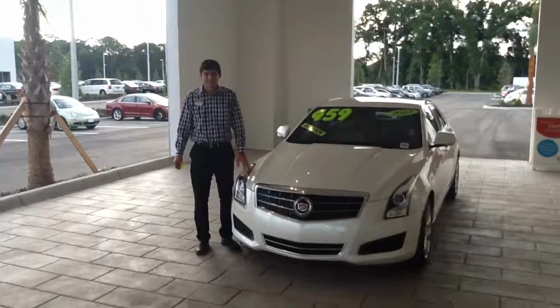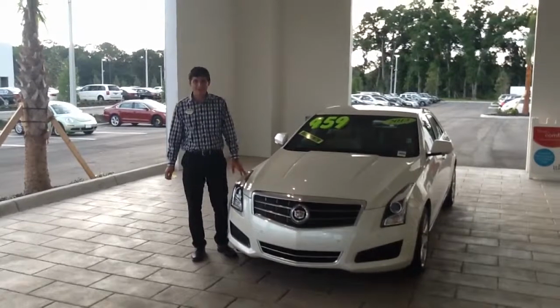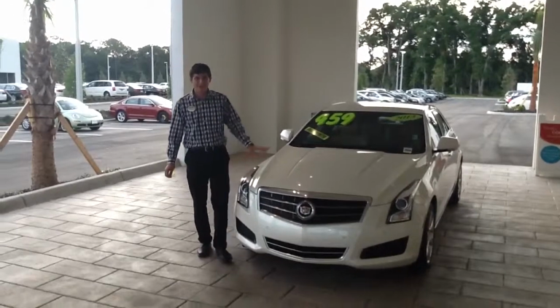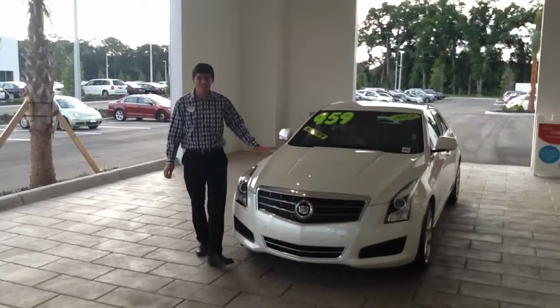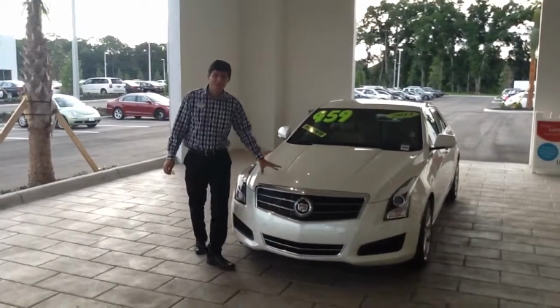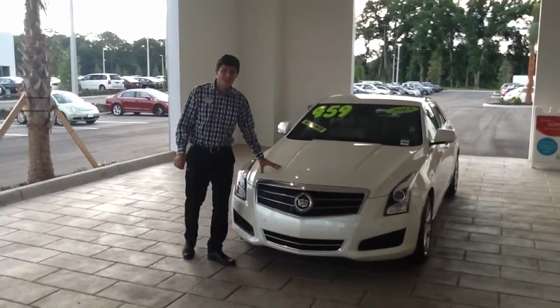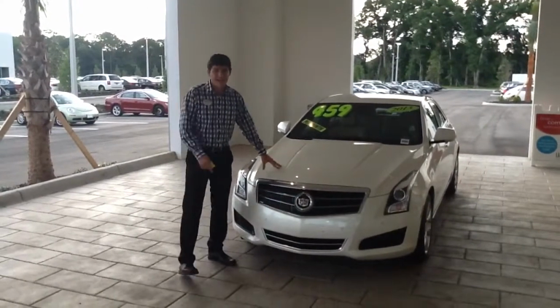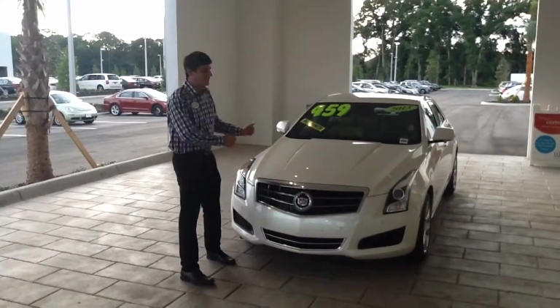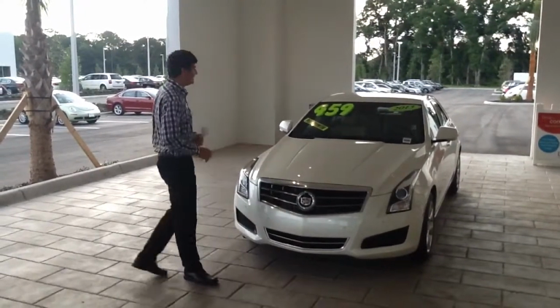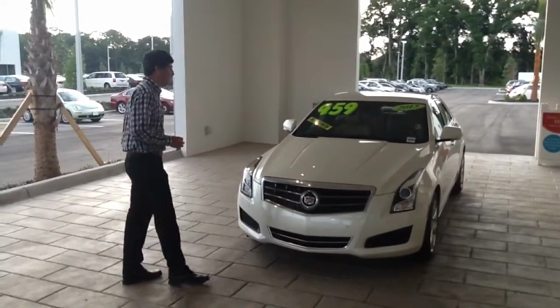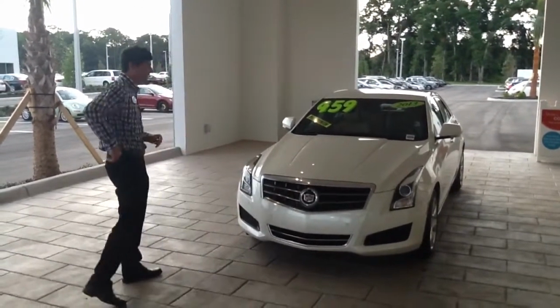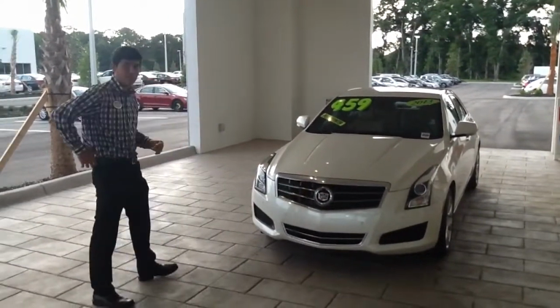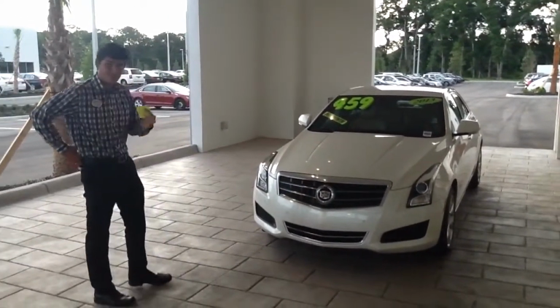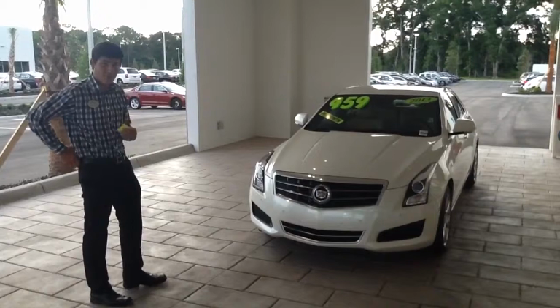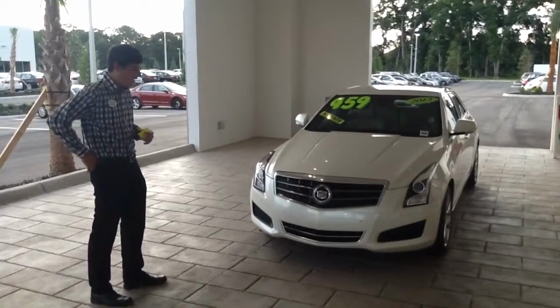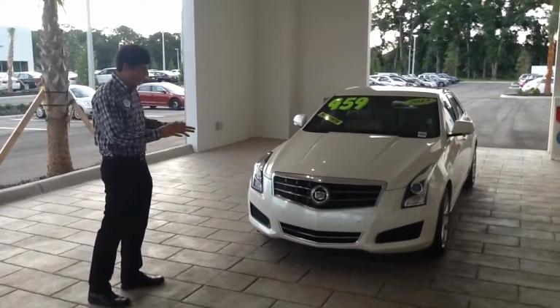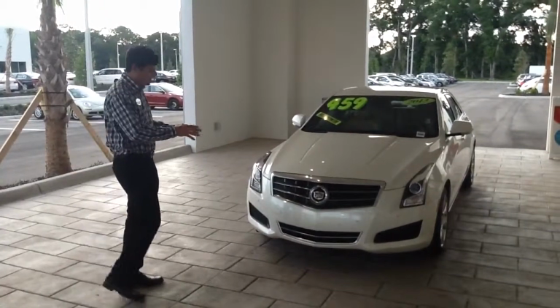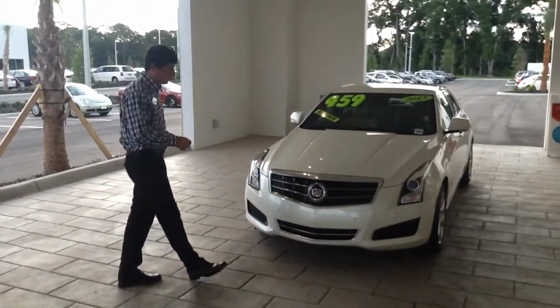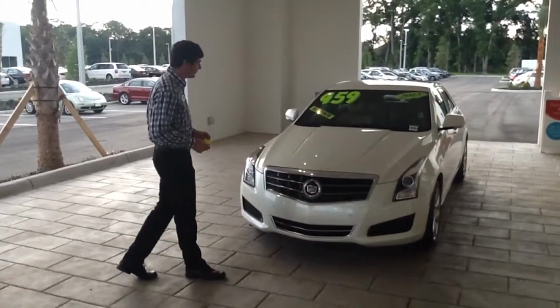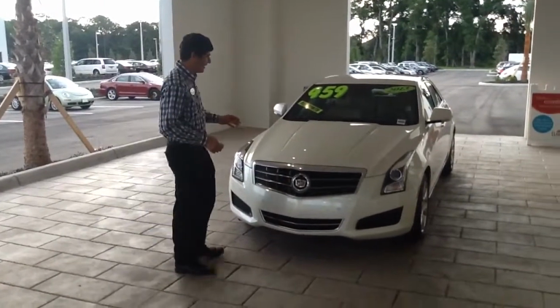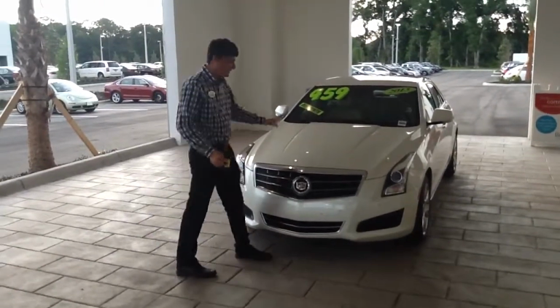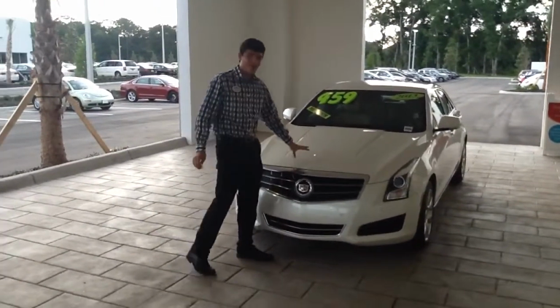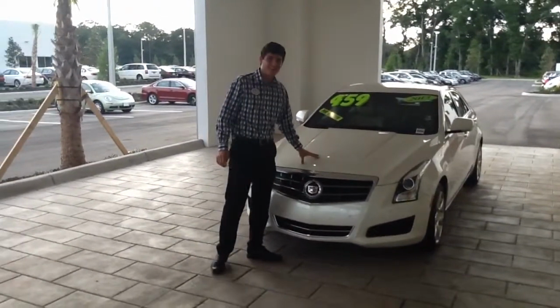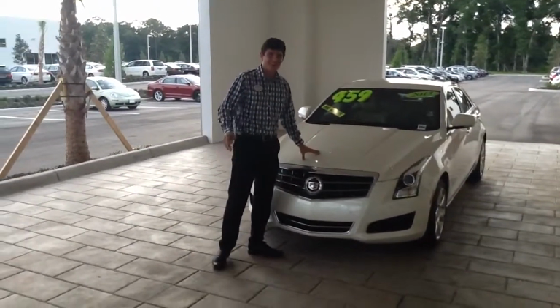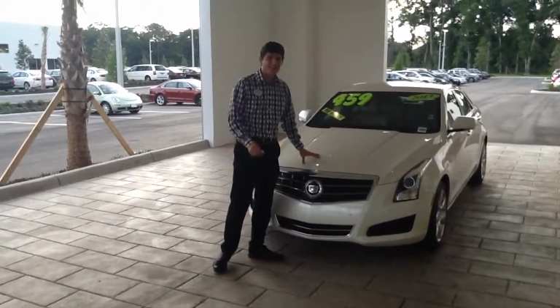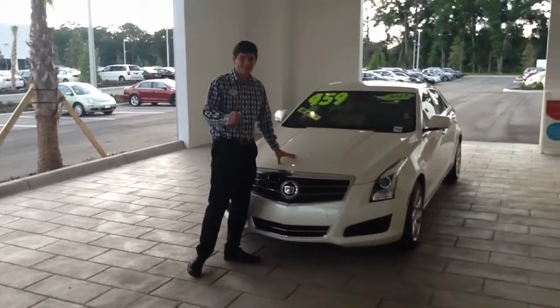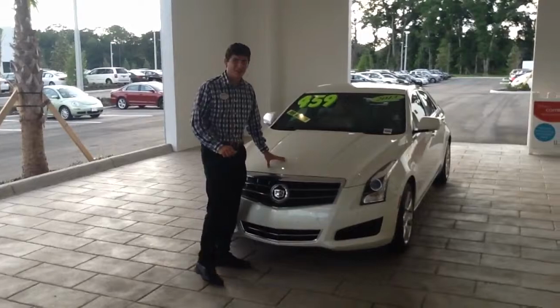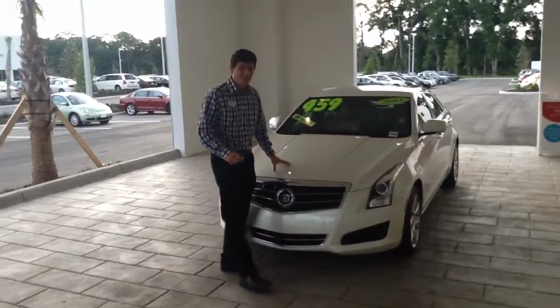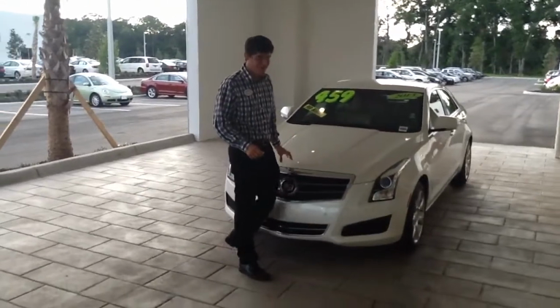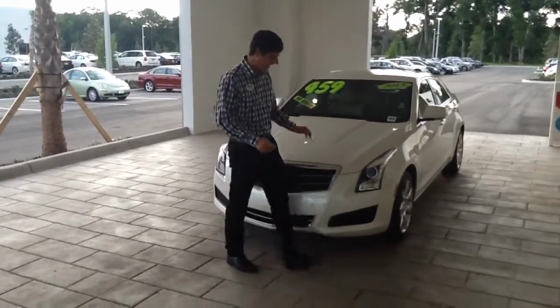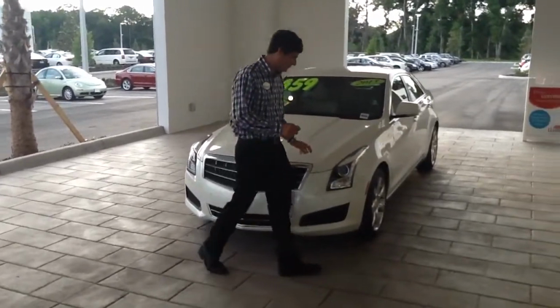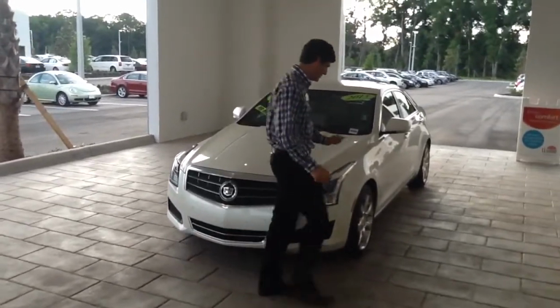Hey Marie, it's Brandon over here at Volkswagen of Ocala. I have this ATS 2013, the one that you're going to be looking at tomorrow. As you know, we locked the keys right here, but we're getting someone to come unlock it as we speak.